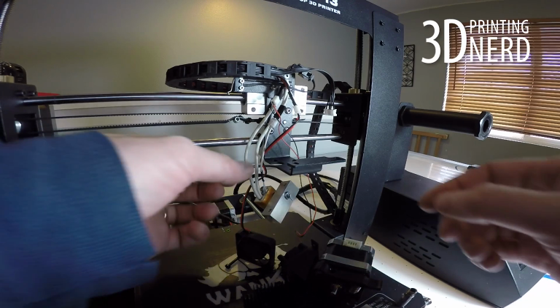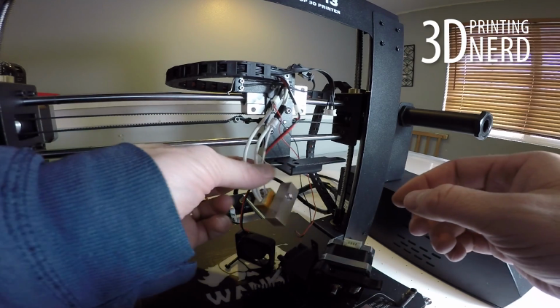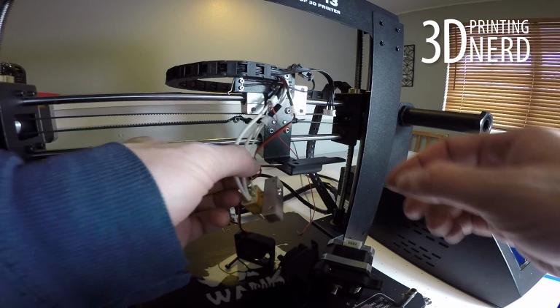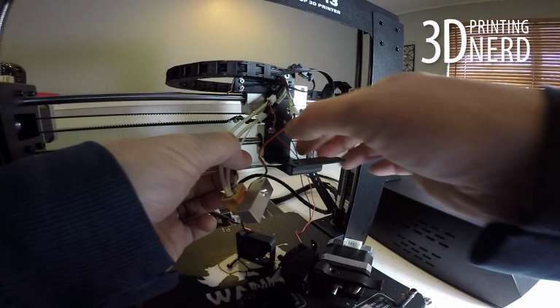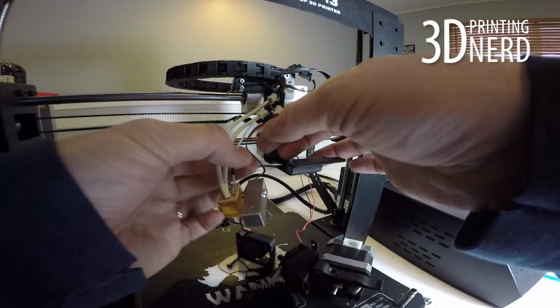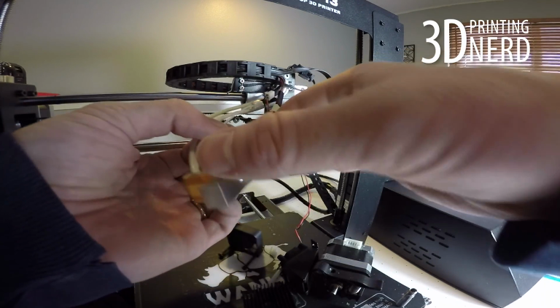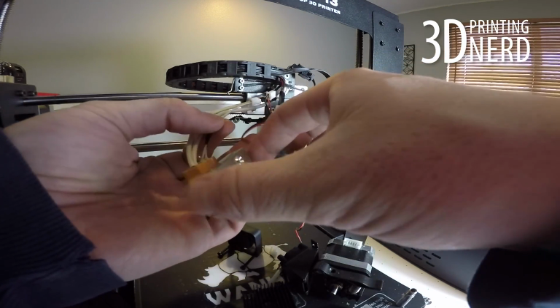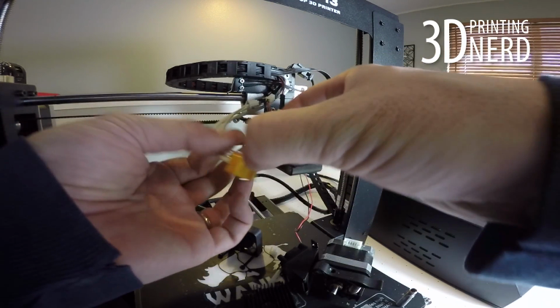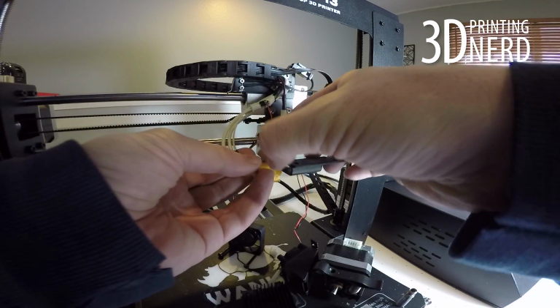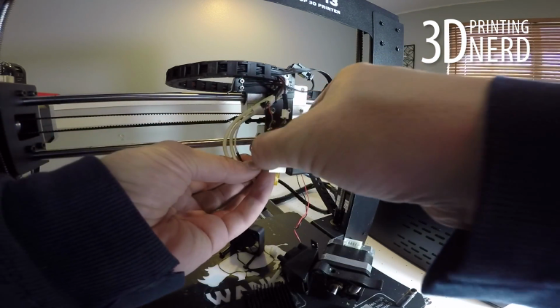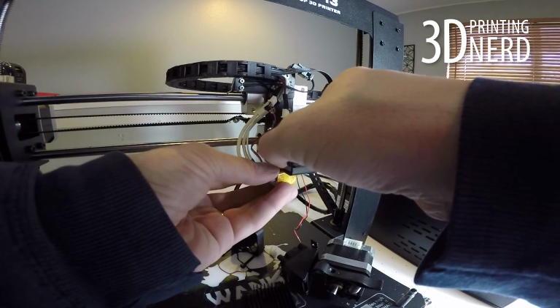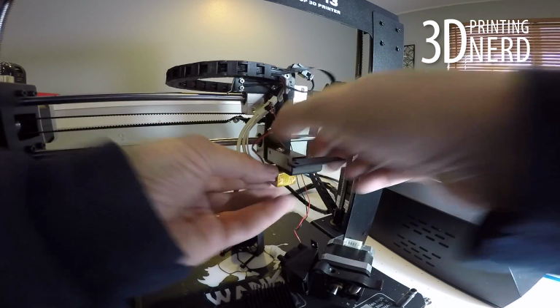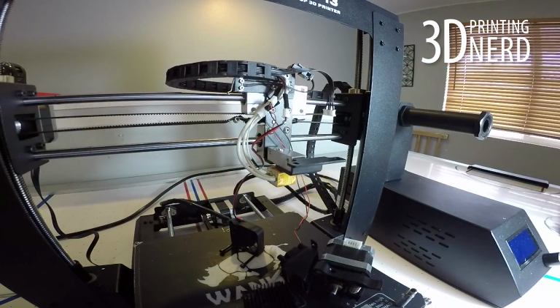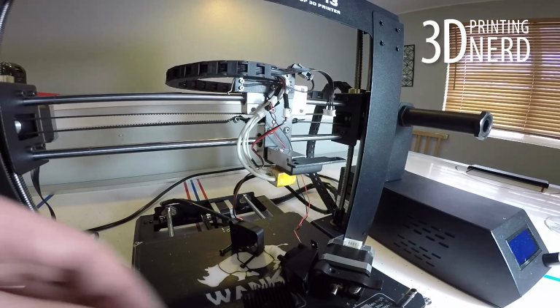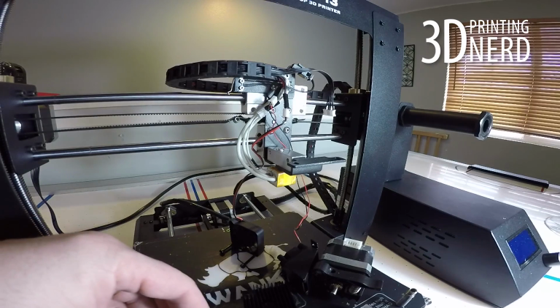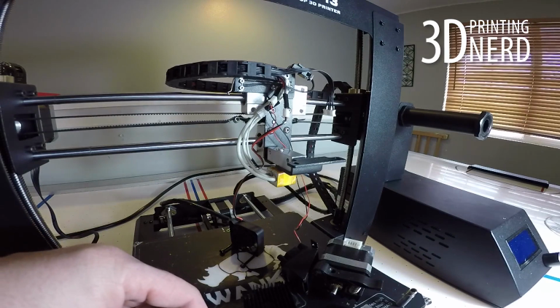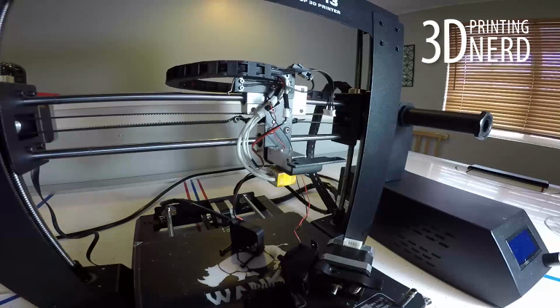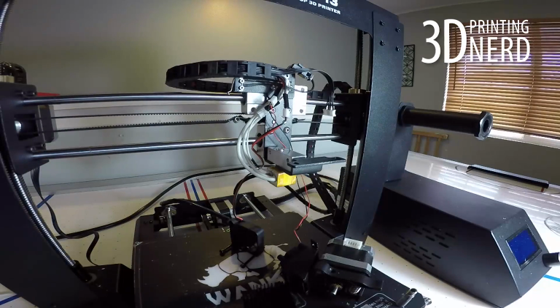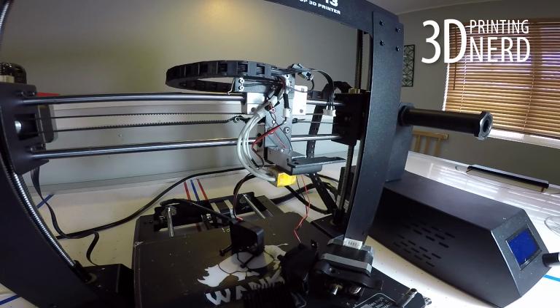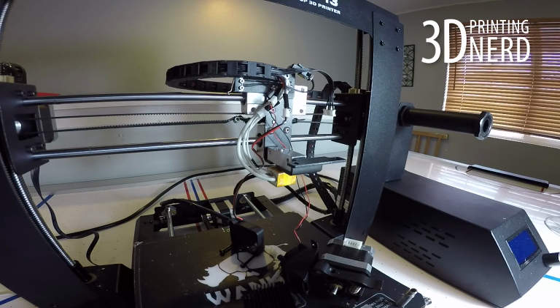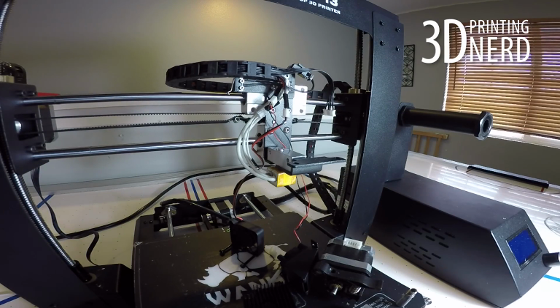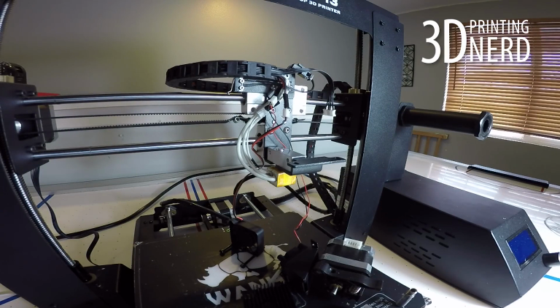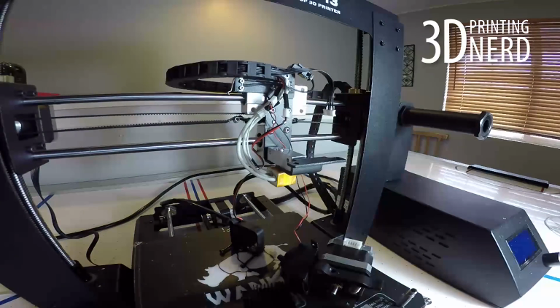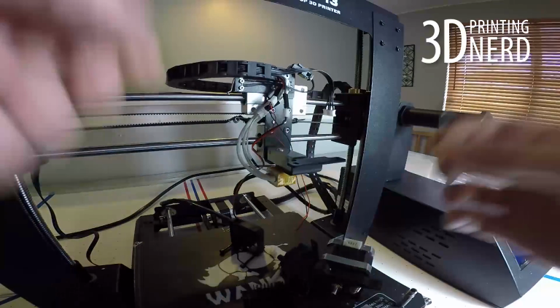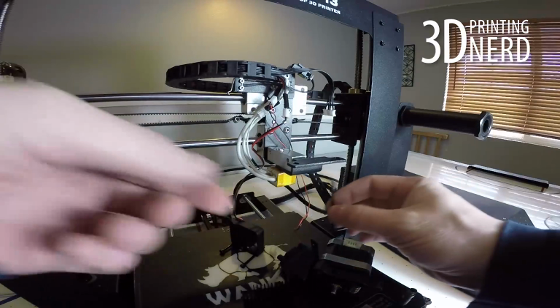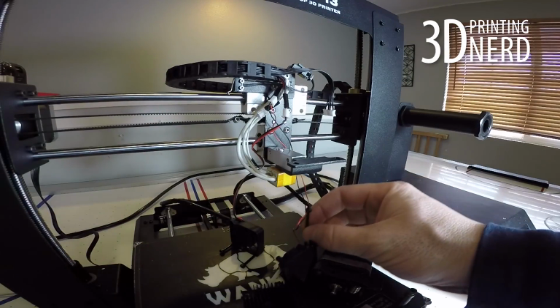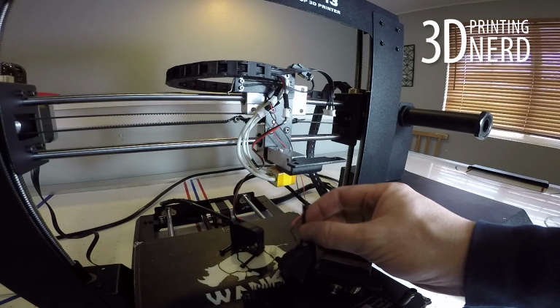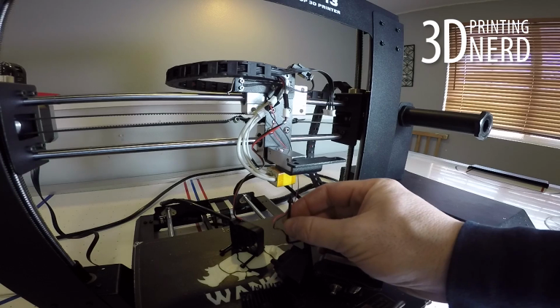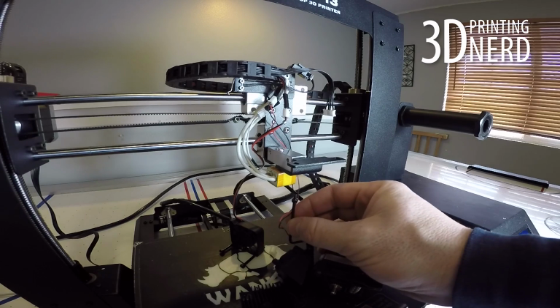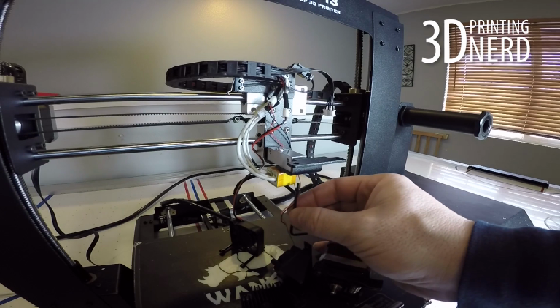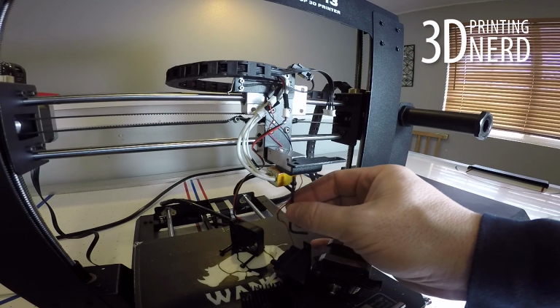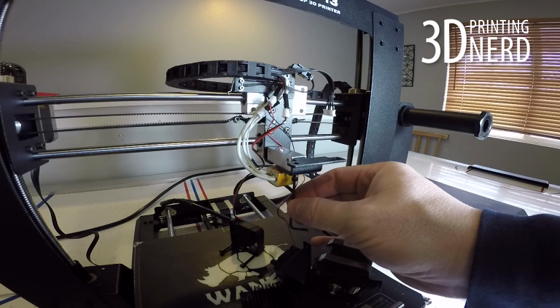Now that the nozzle, heater block, and thermal tube are all connected into the cooling block, you can attach that back to the bracket. Remember those two screws I told you not to lose? Find those screws and install them.